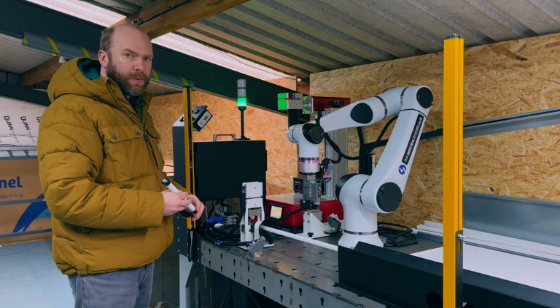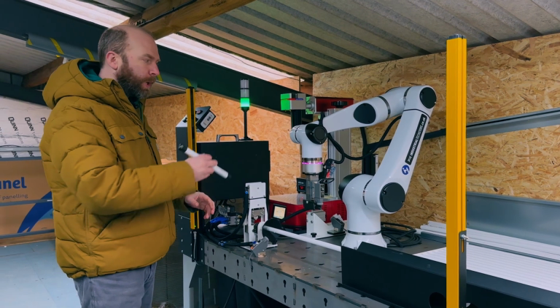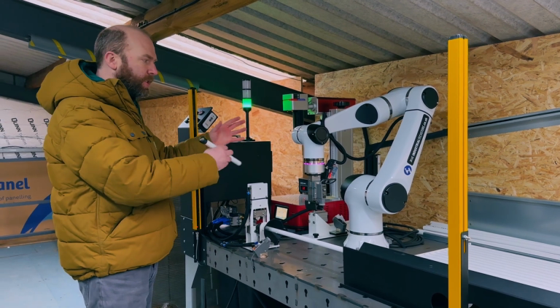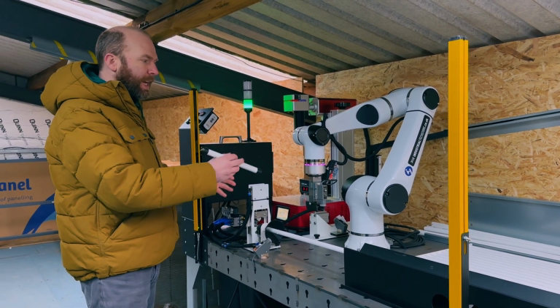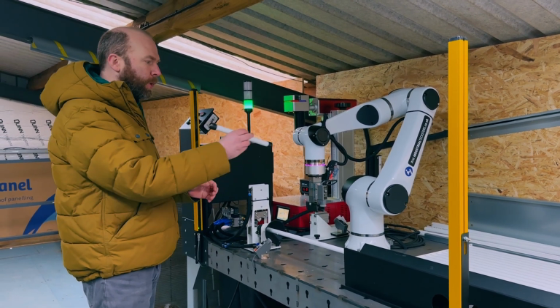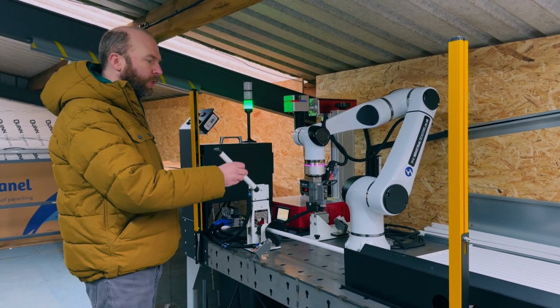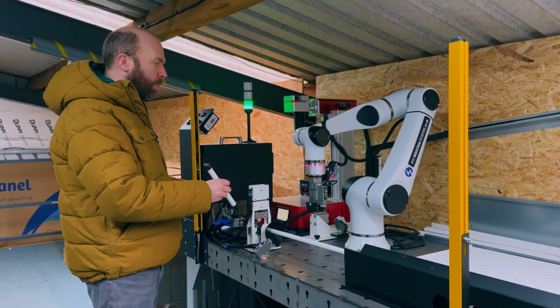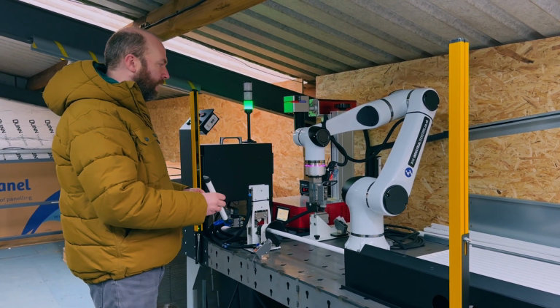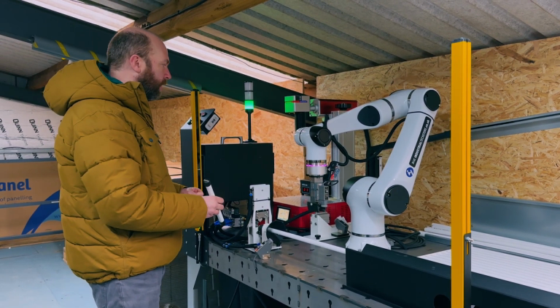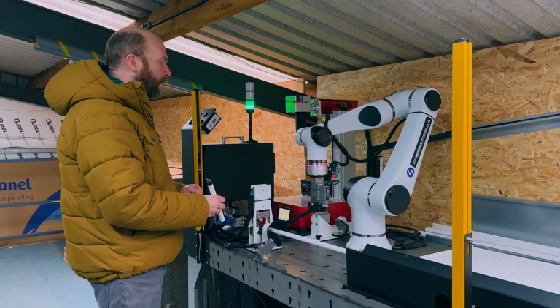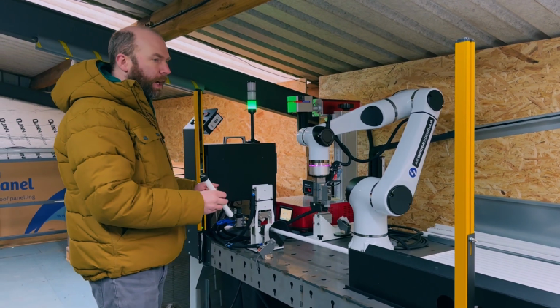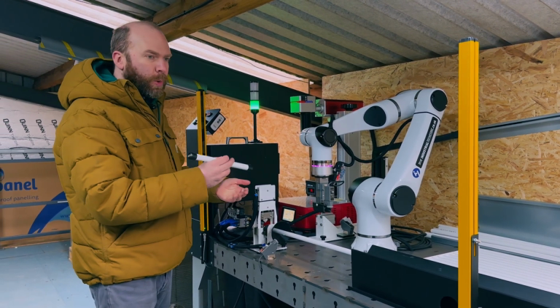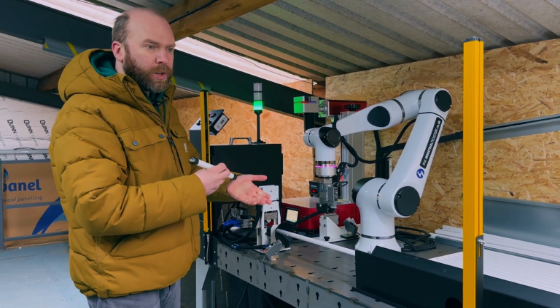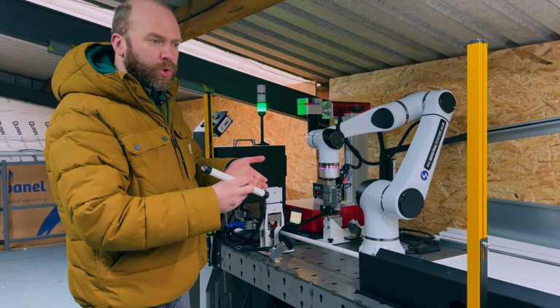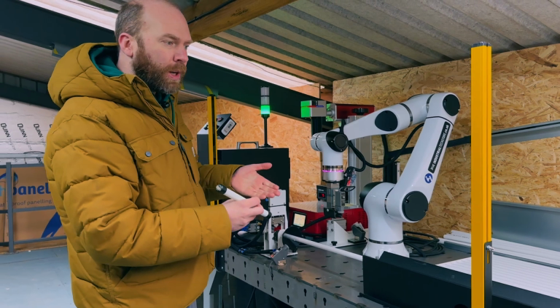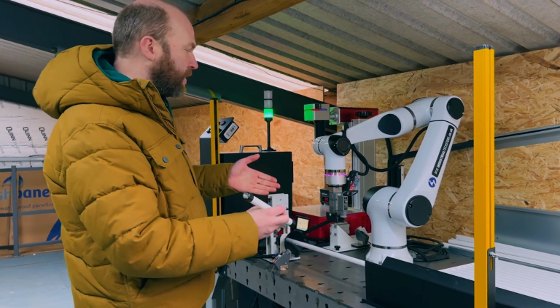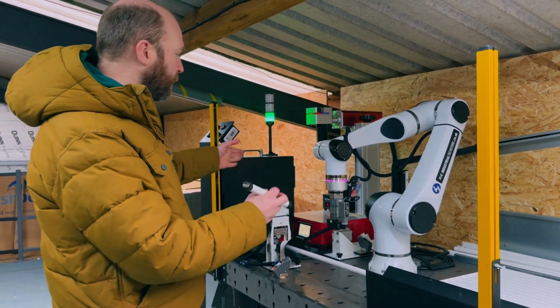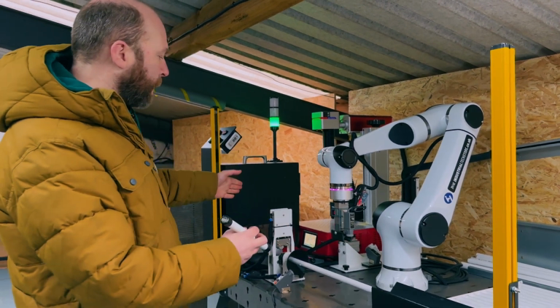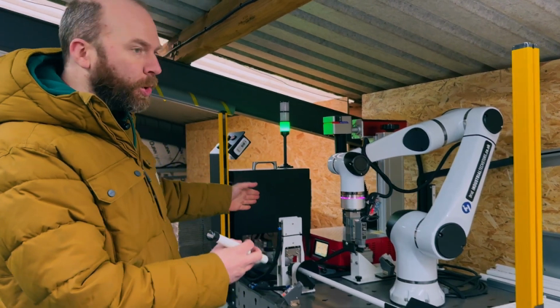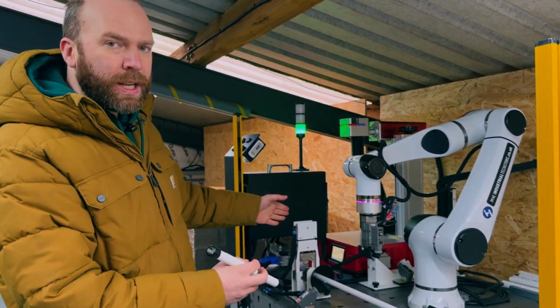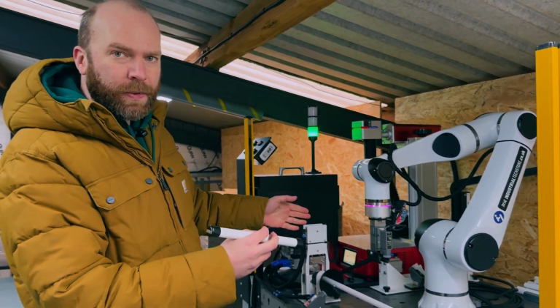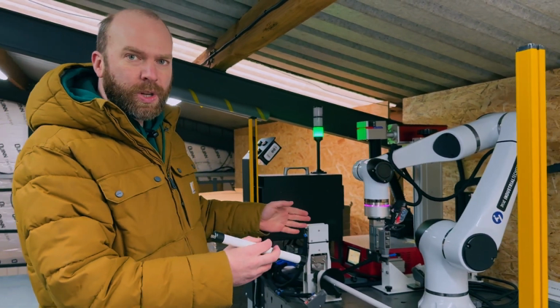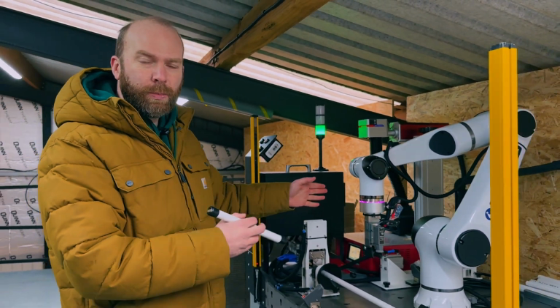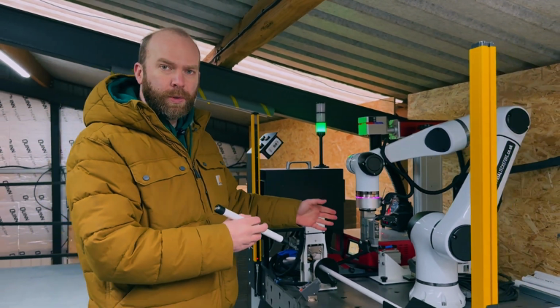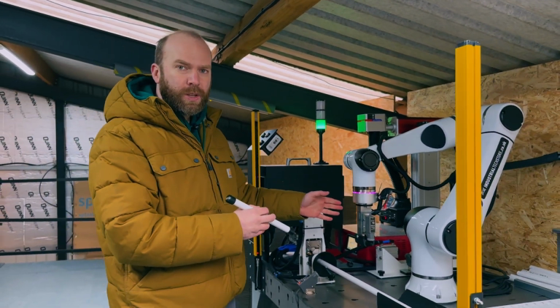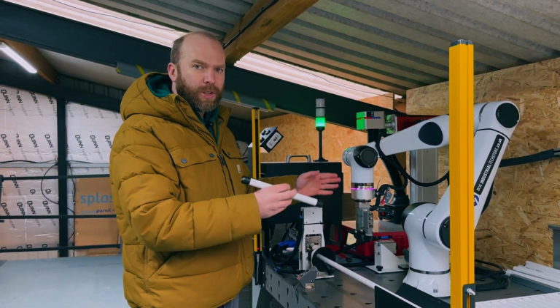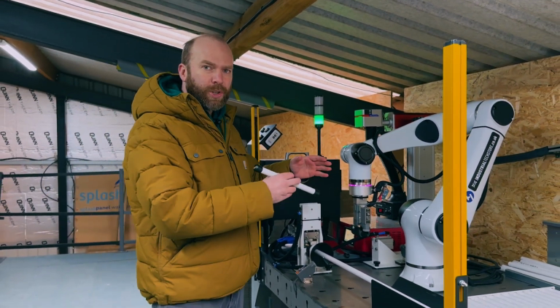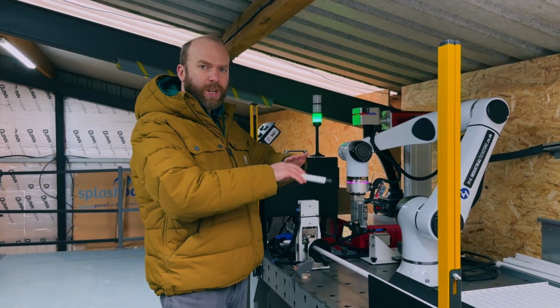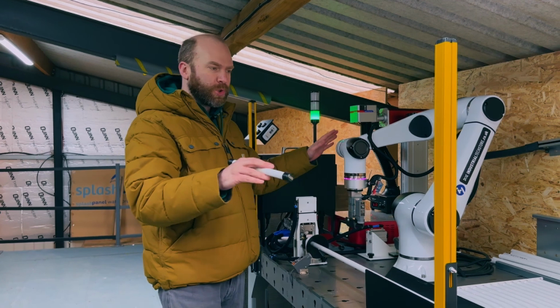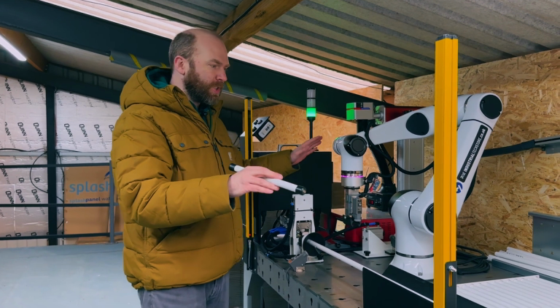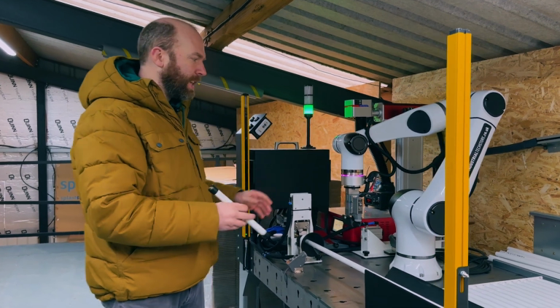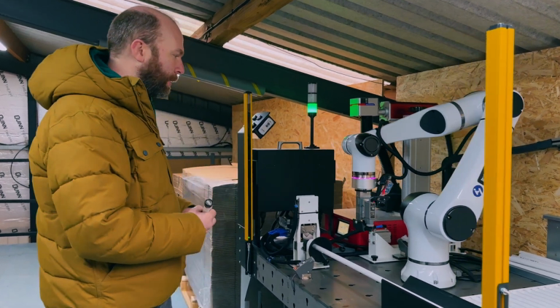I'm going to give you a quick insight of how it moves, what it can do, and a quick look at the controller because there's some code in here and features I want to improve. So I'm going to show you the whole story. Let's go.